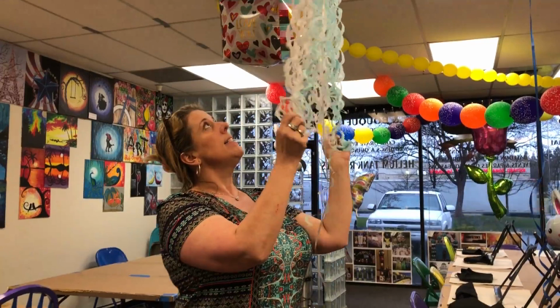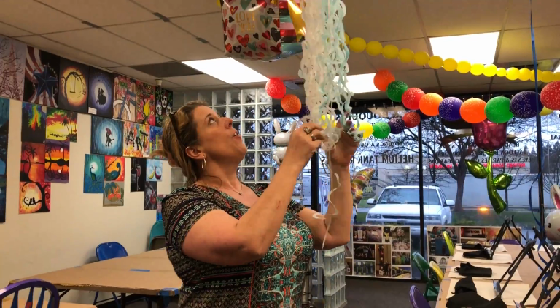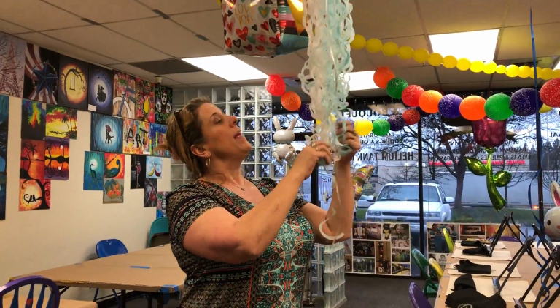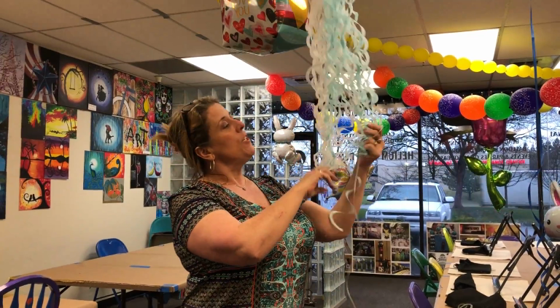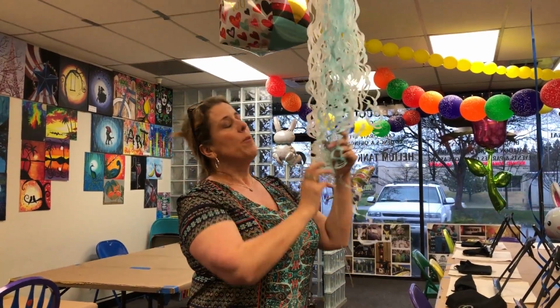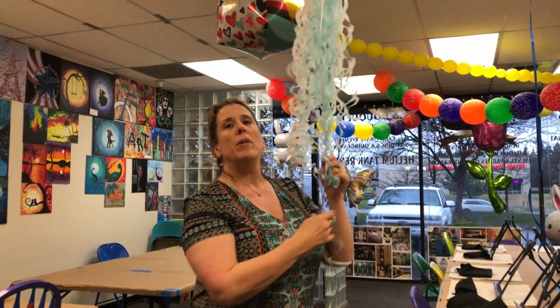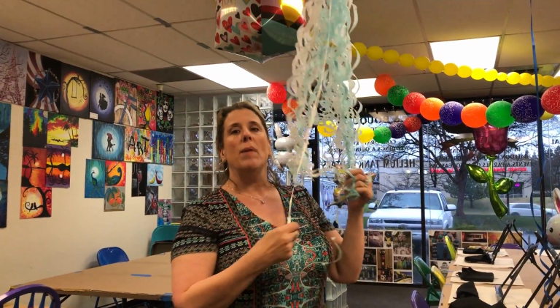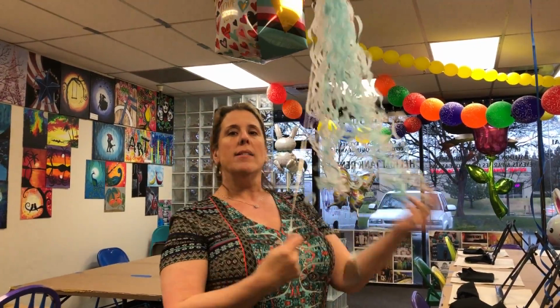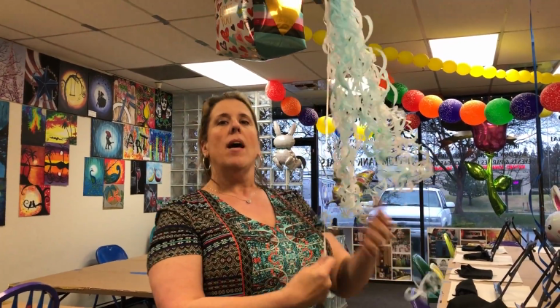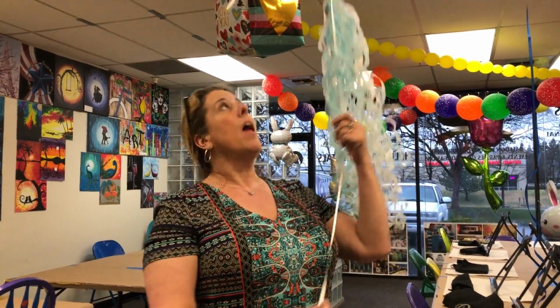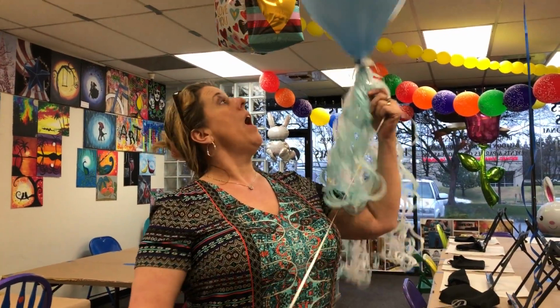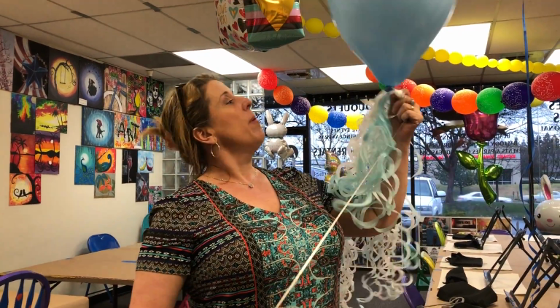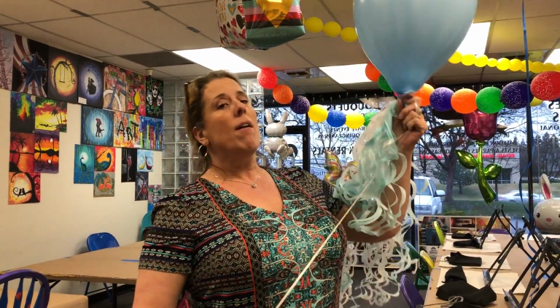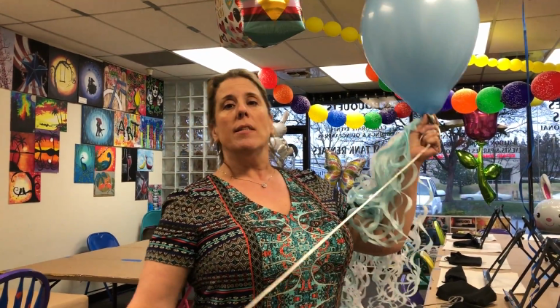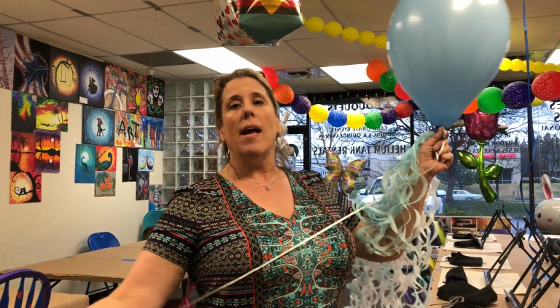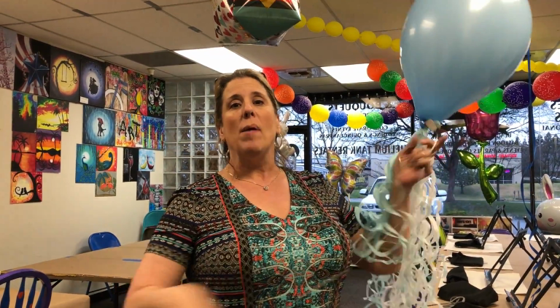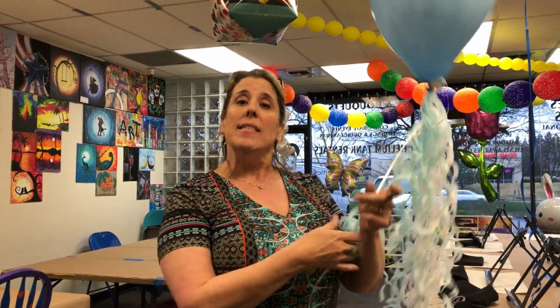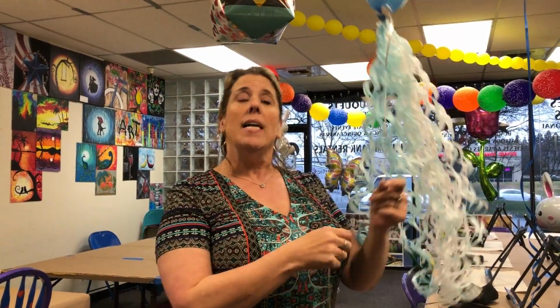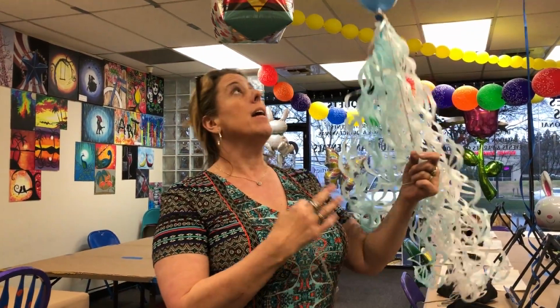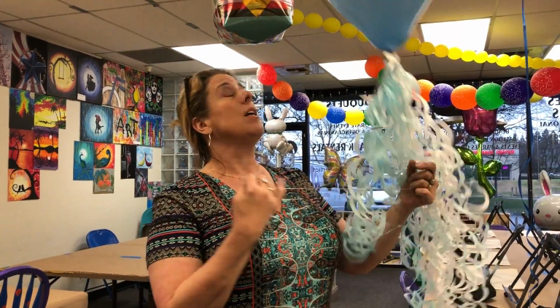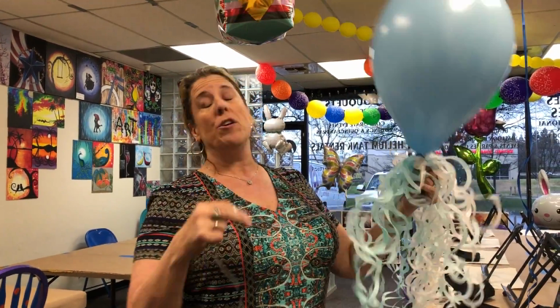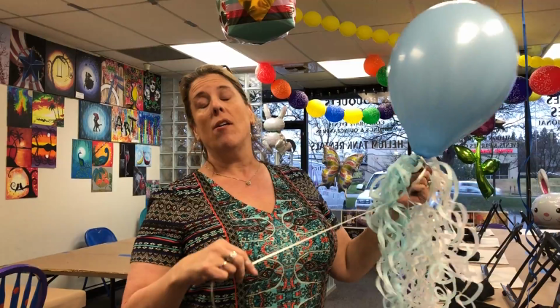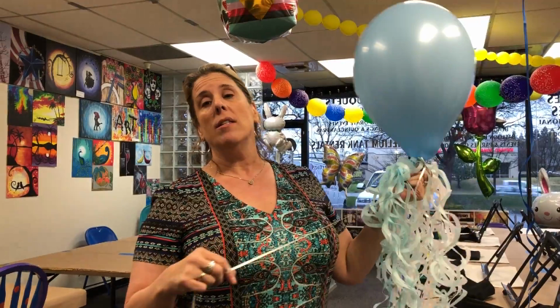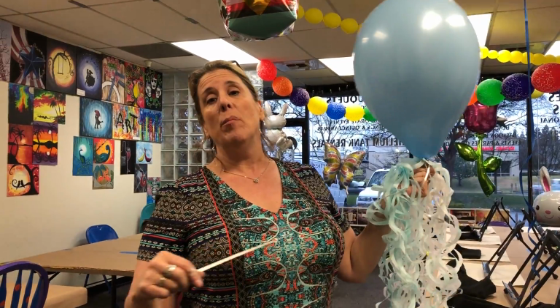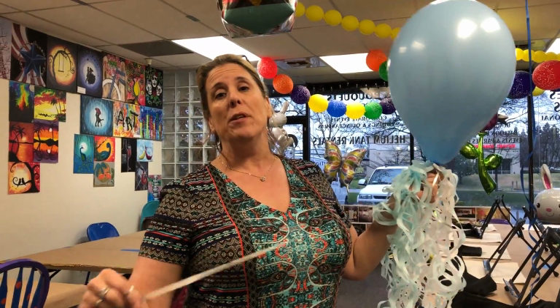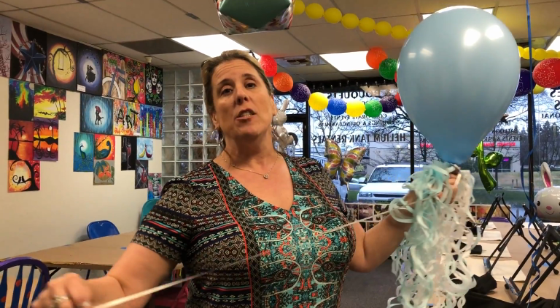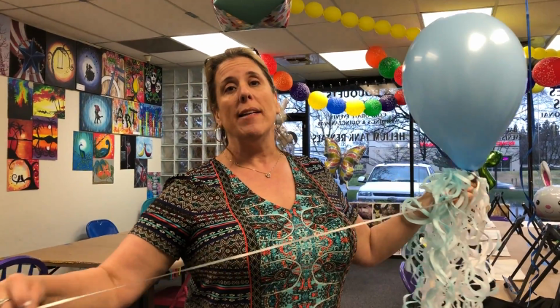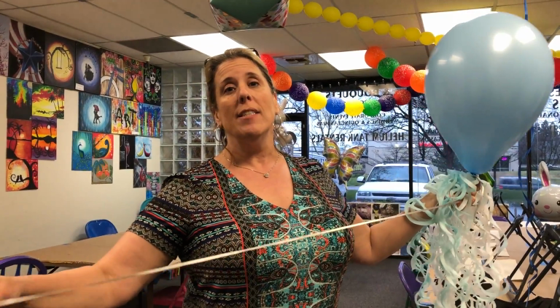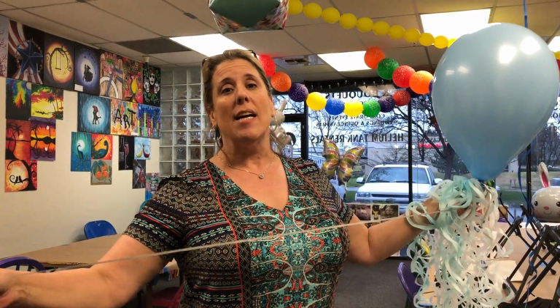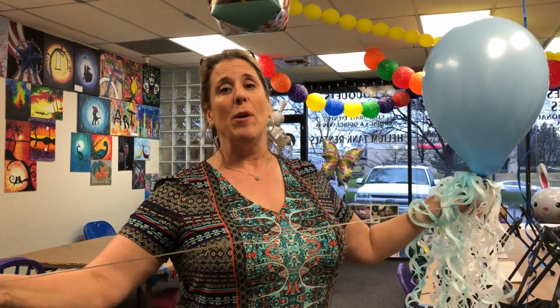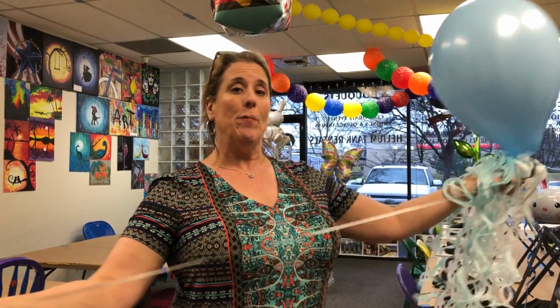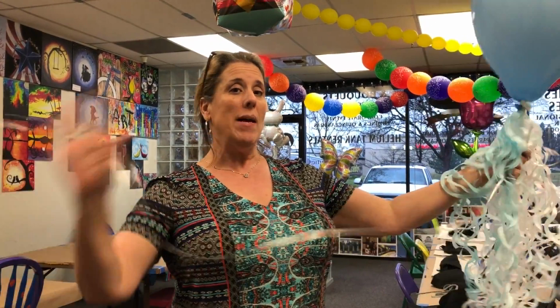Thank you! Remember to go to my Etsy site at Party Art, or you can call us at Balloon Creations by Carolyn in Sacramento. Bye!